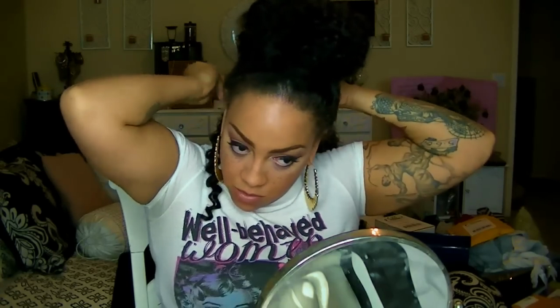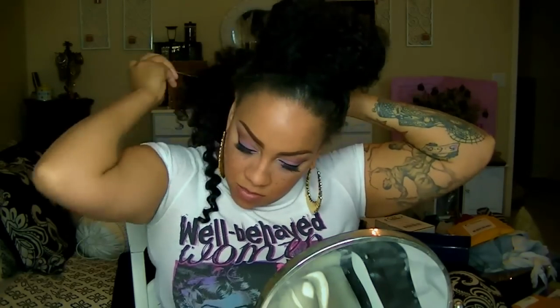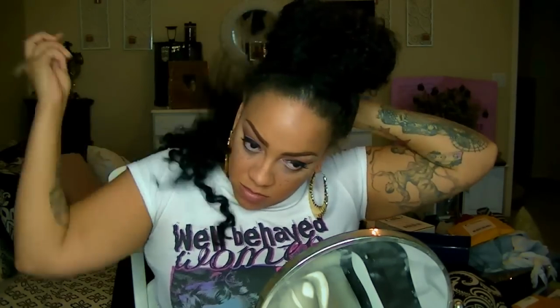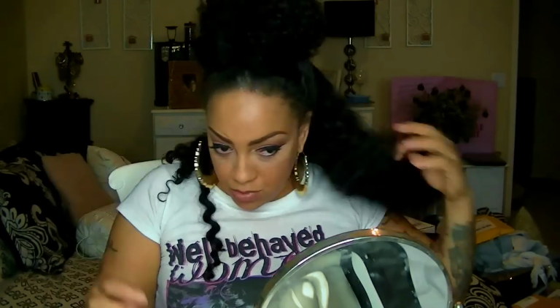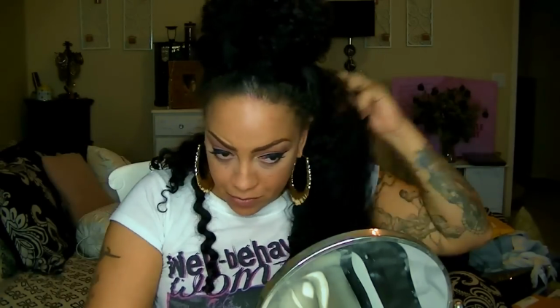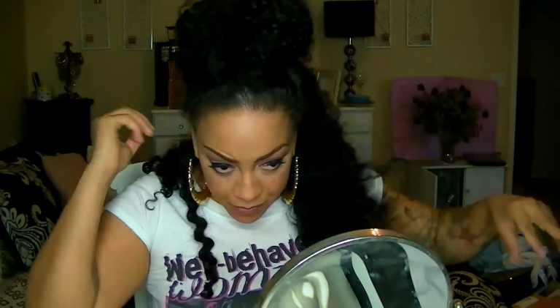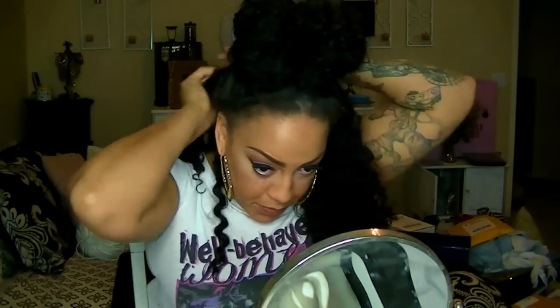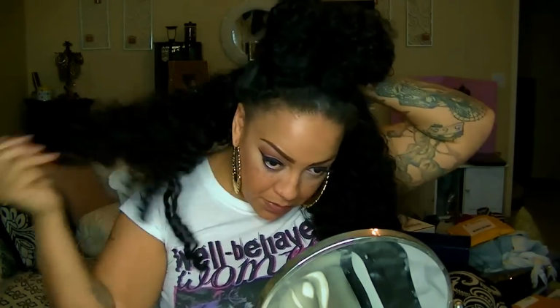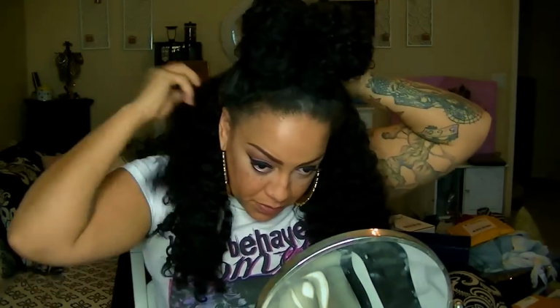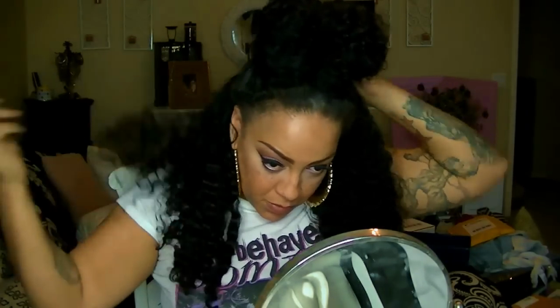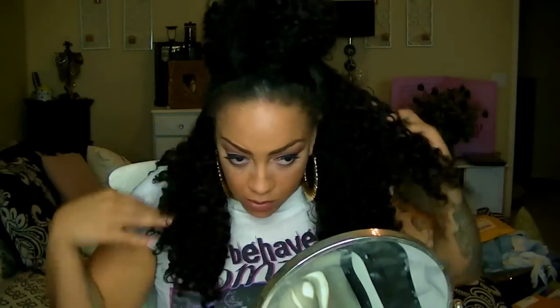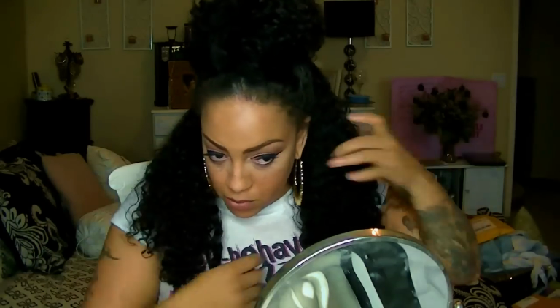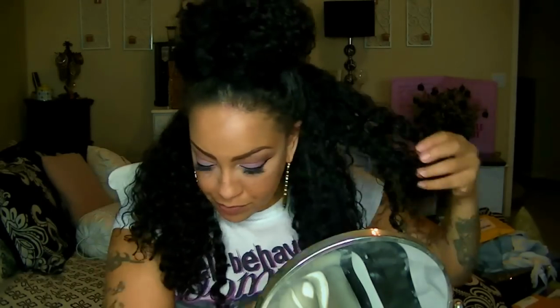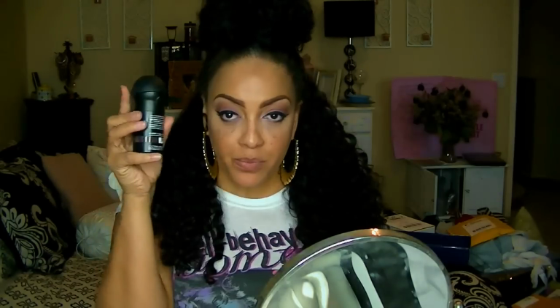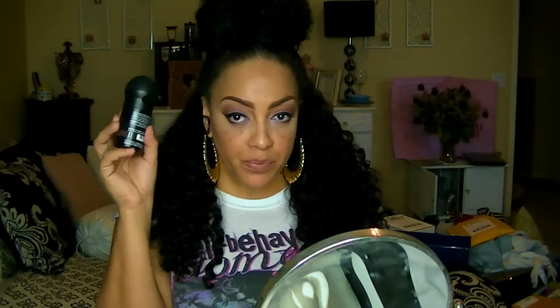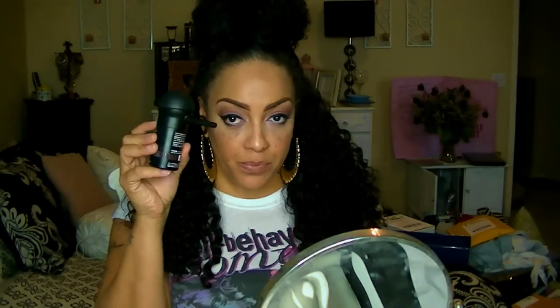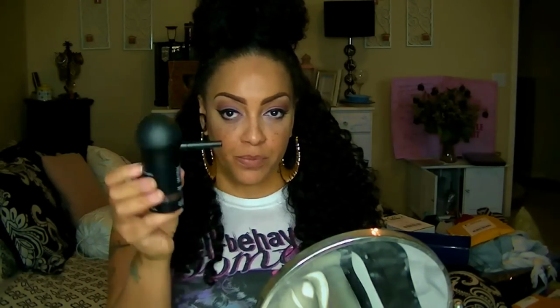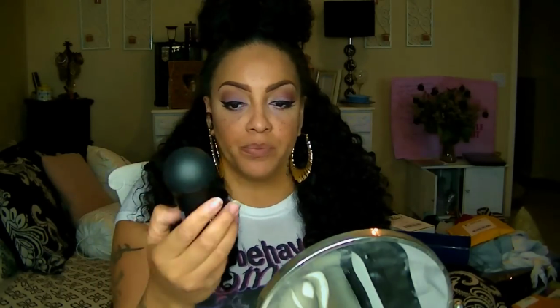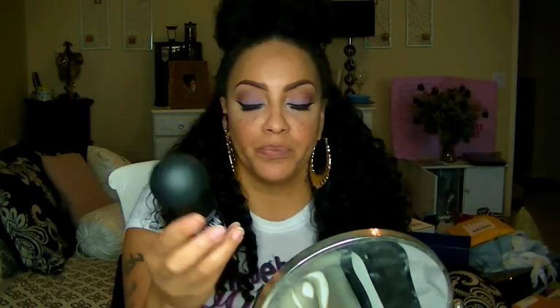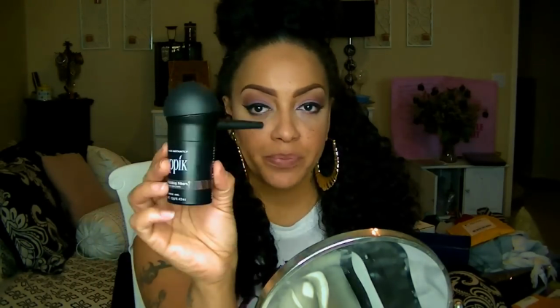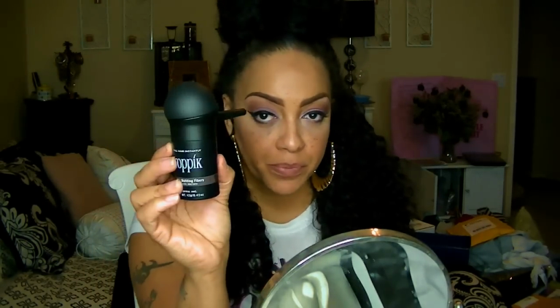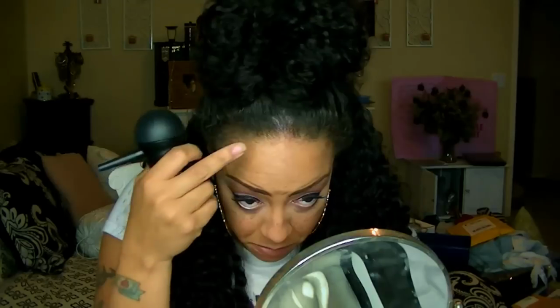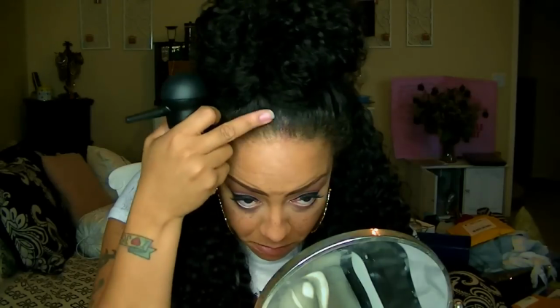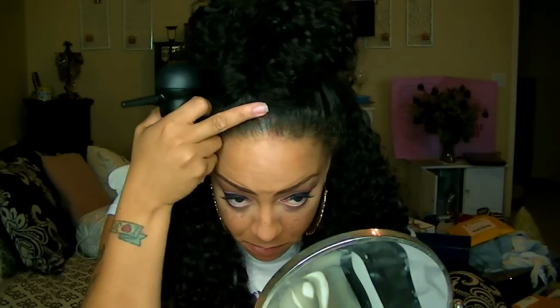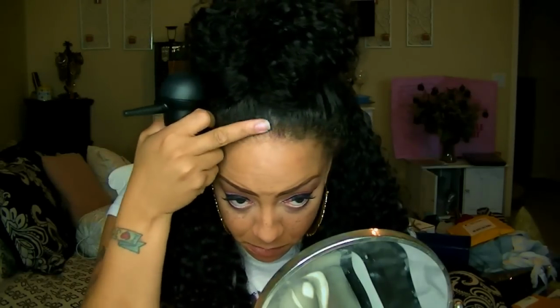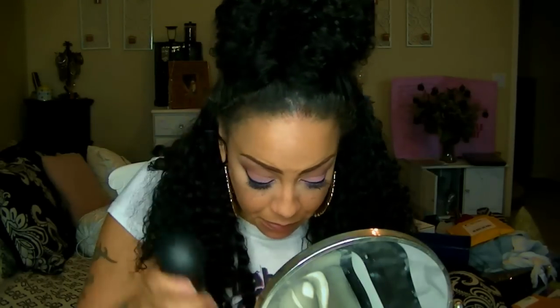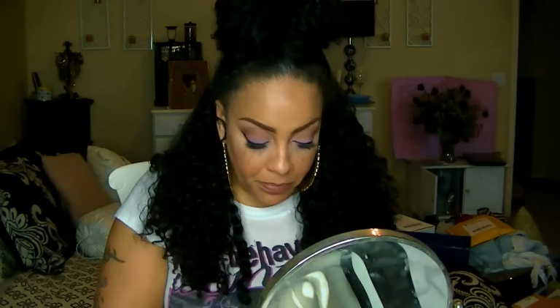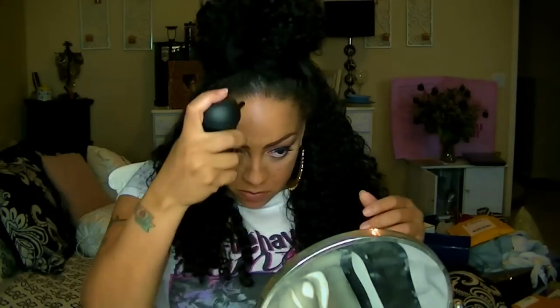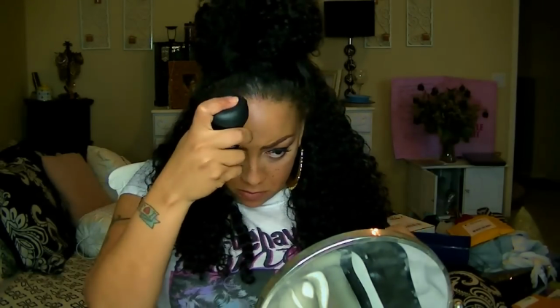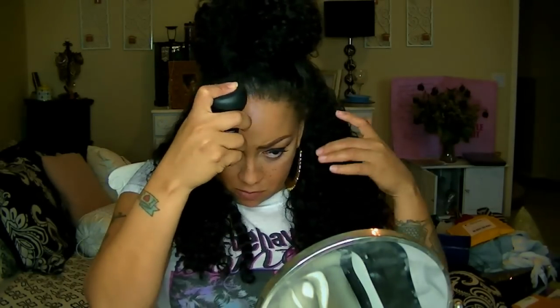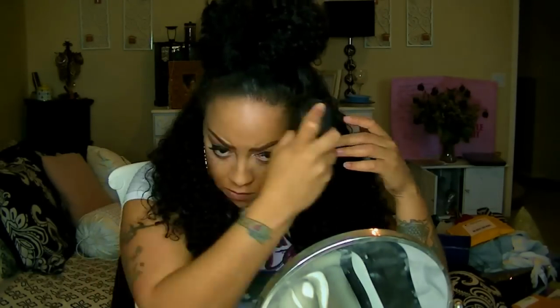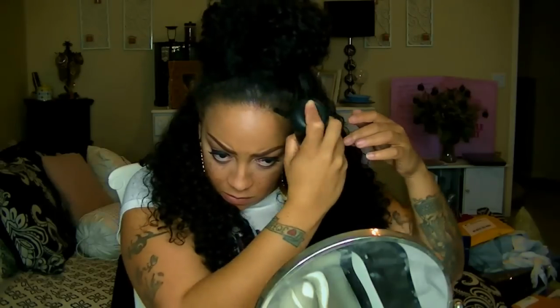I'm going to take that leftover hair and push it up underneath the puff bun and secure it with some bobby pins. The hair is very full, so I'll take some of it out. My edges are a little thin and I want to make sure the wig is hidden — you can see that little part right there in the front.